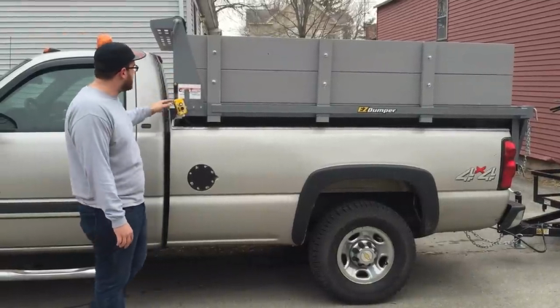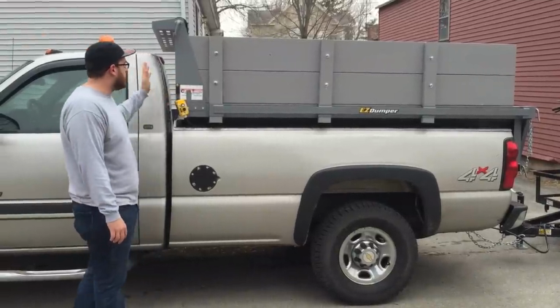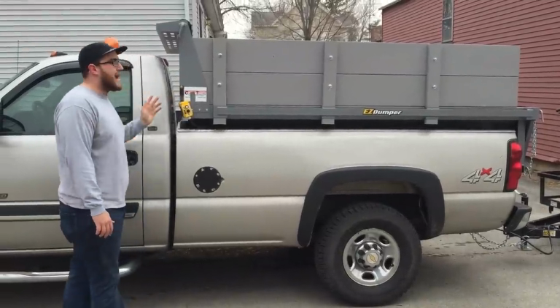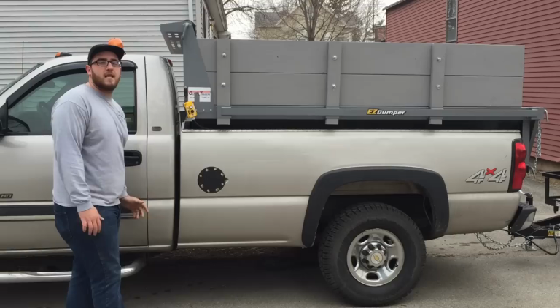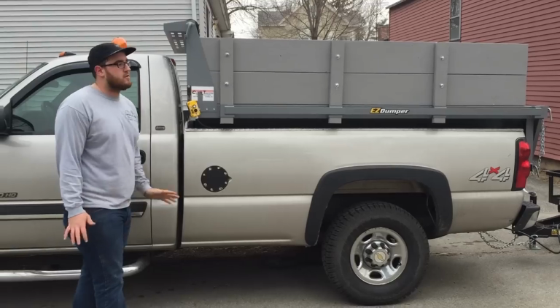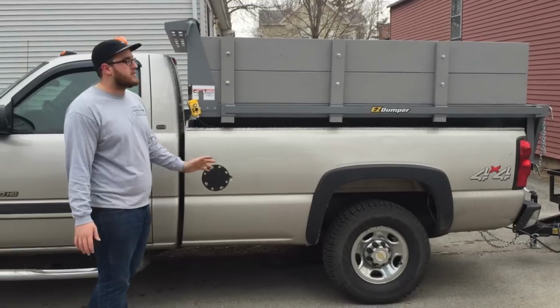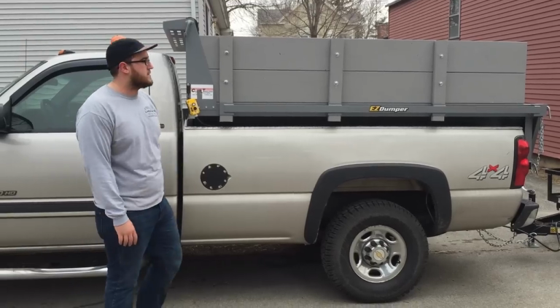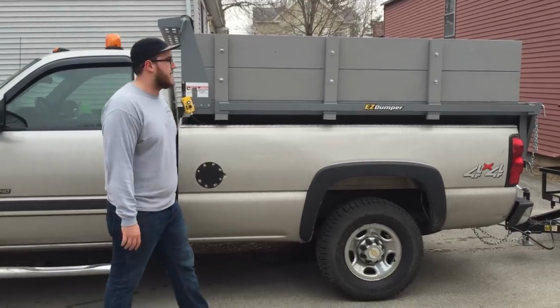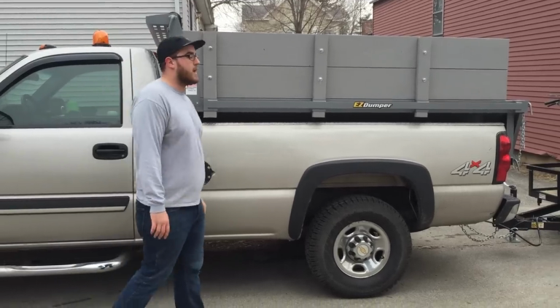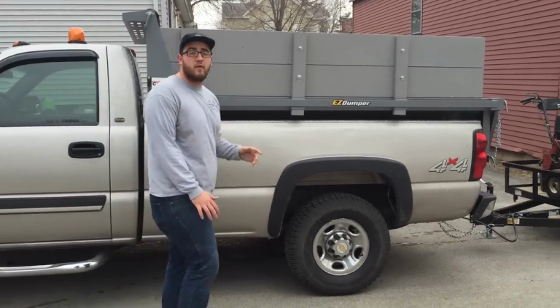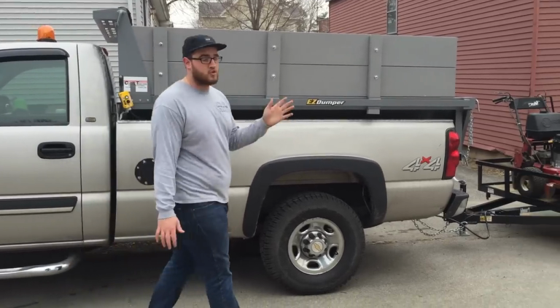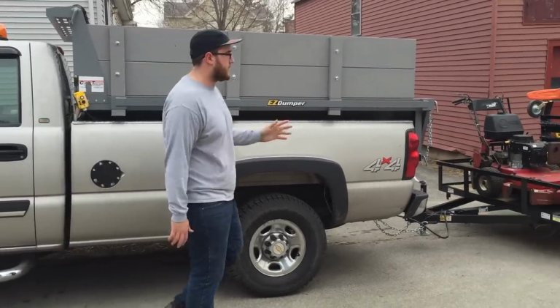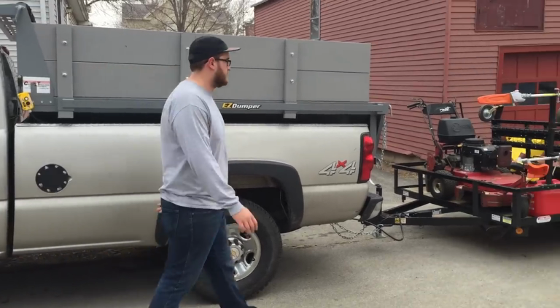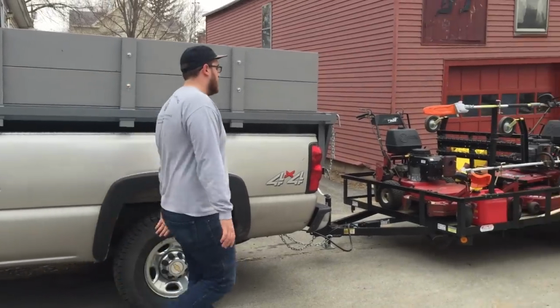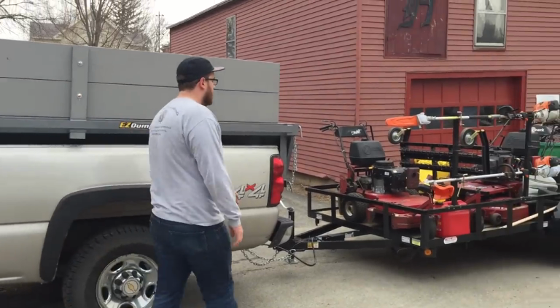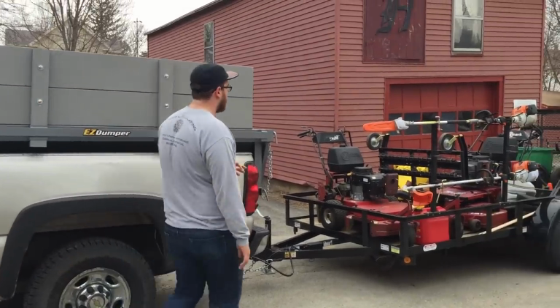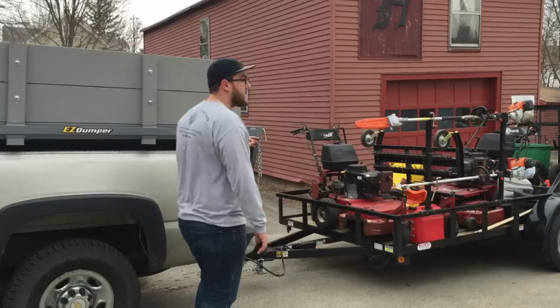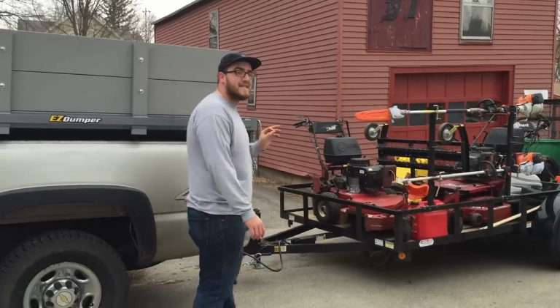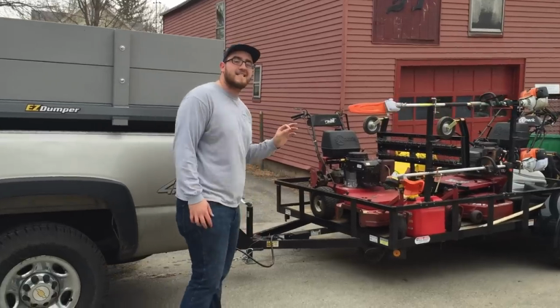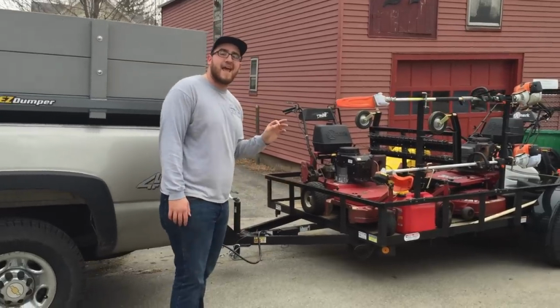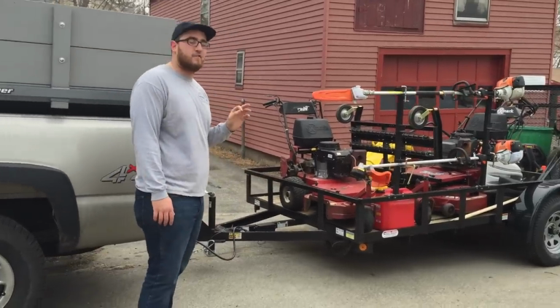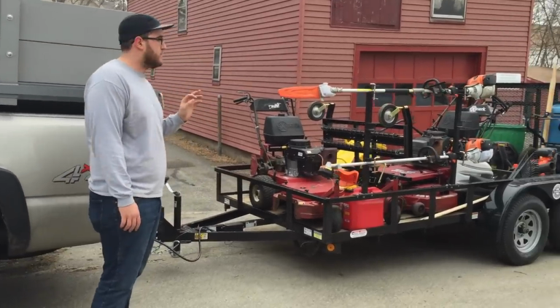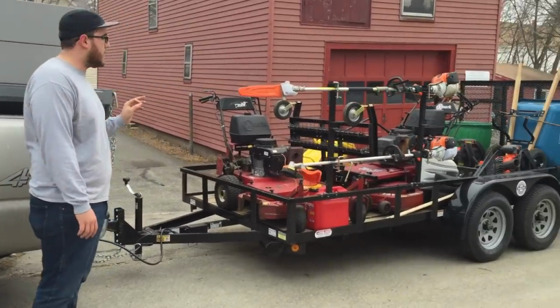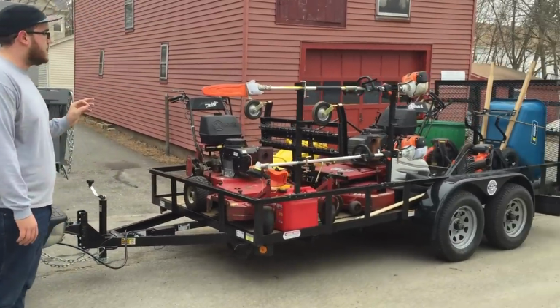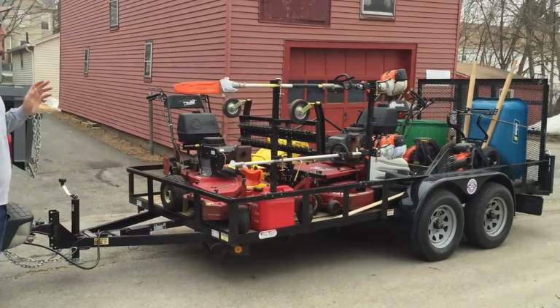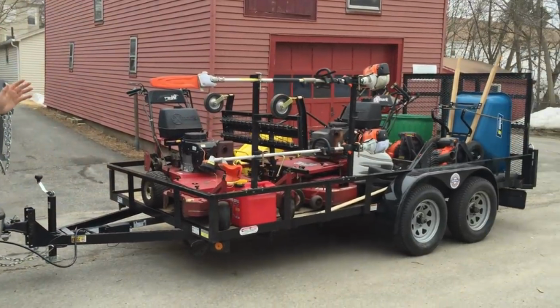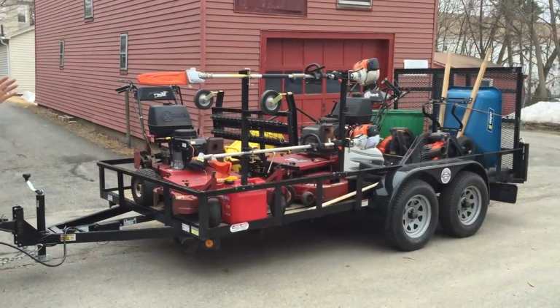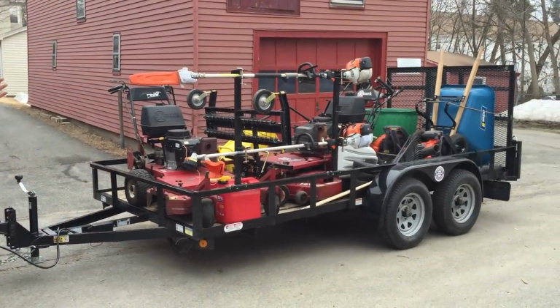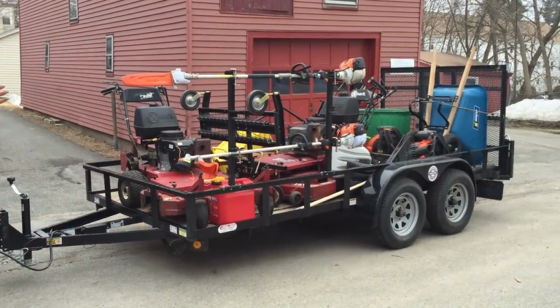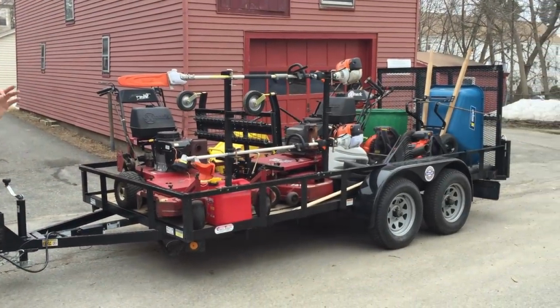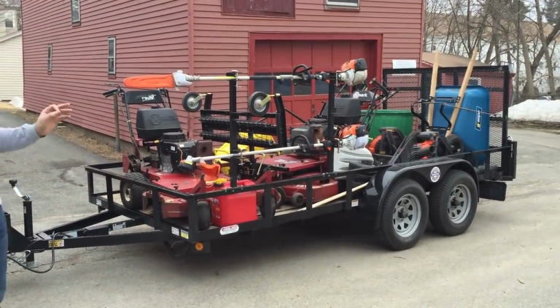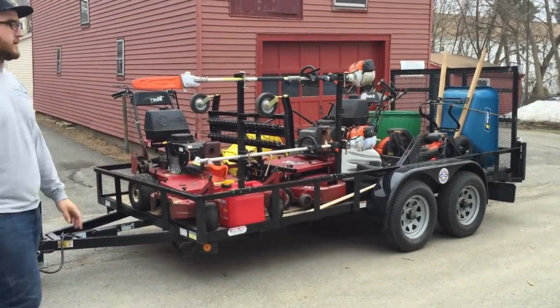It dumps up and down and saves you hours and hours of time. Now we're going to move on to the trailer. The trailer is a six and a half foot by 14-foot tandem axle trailer.